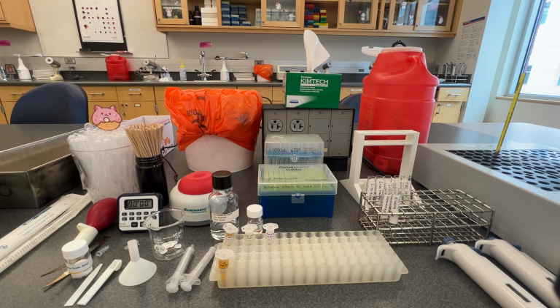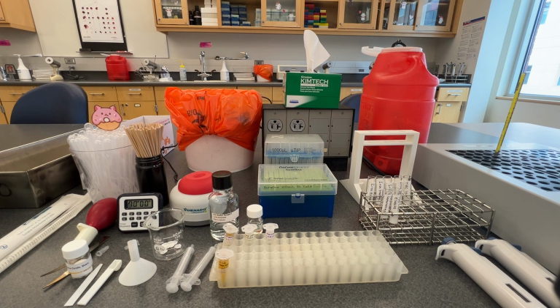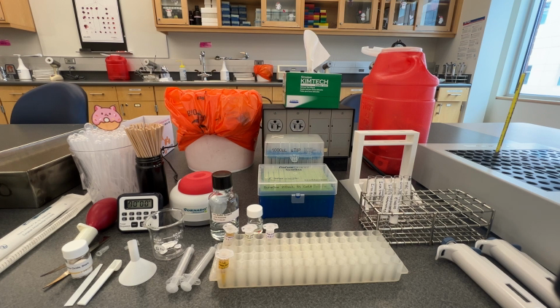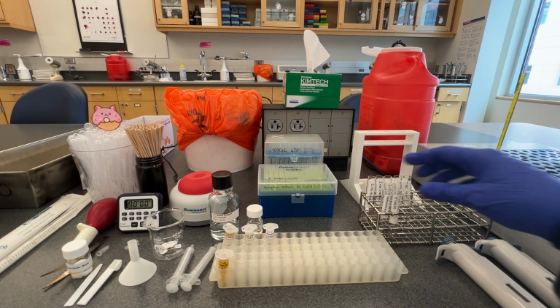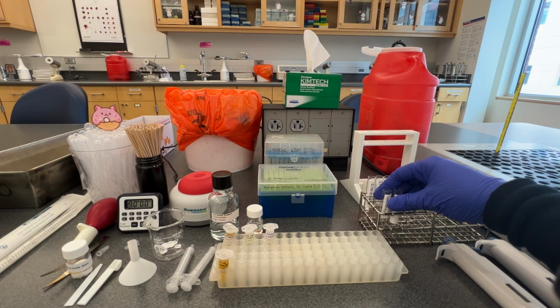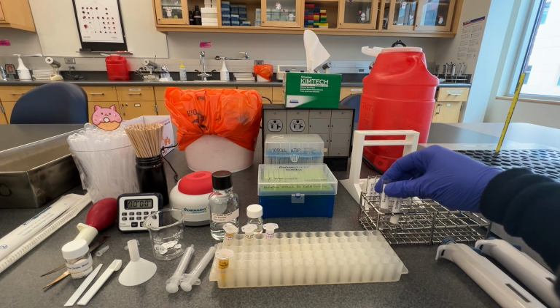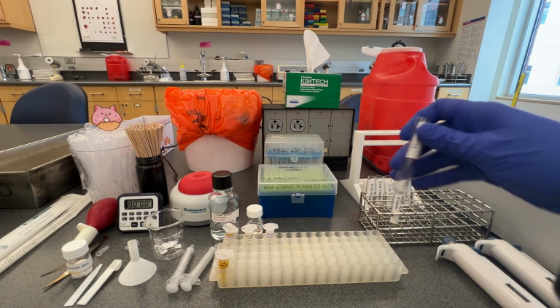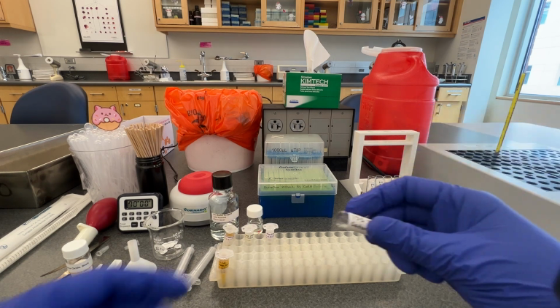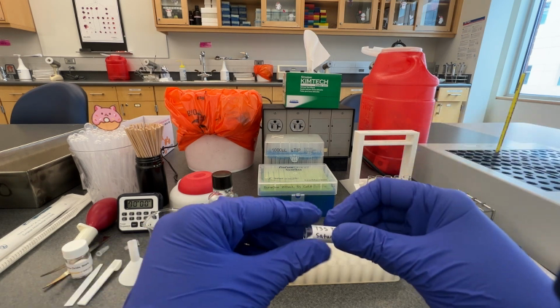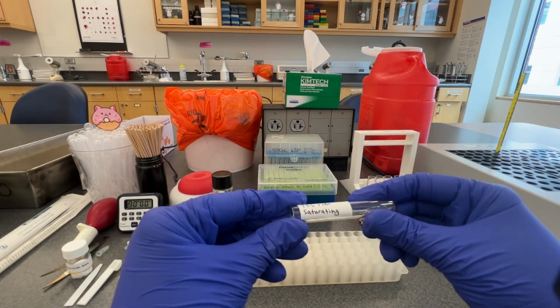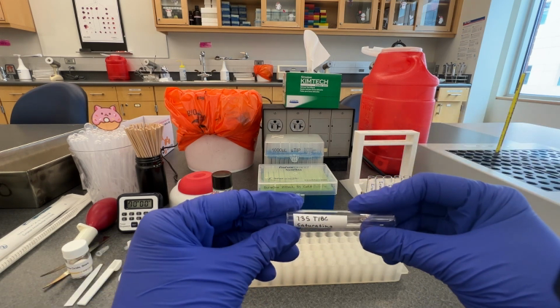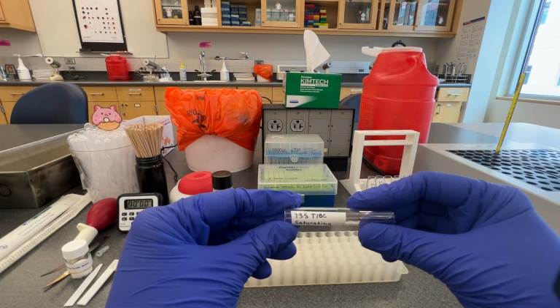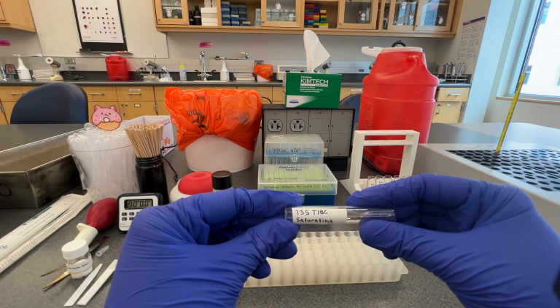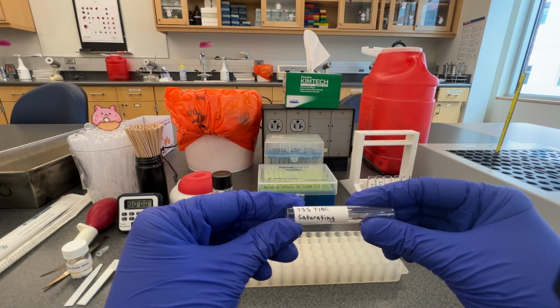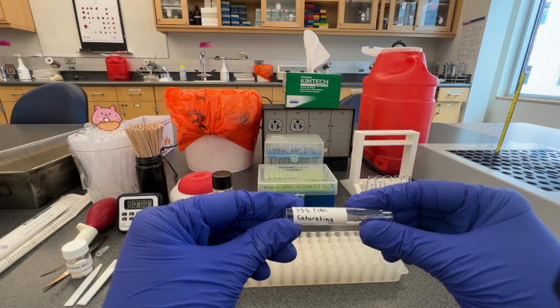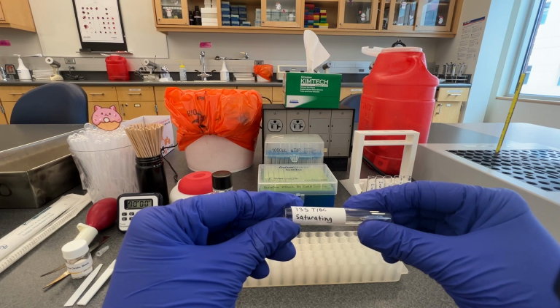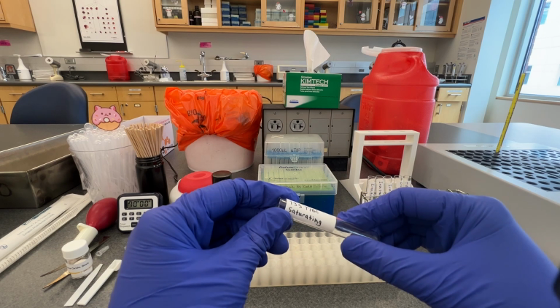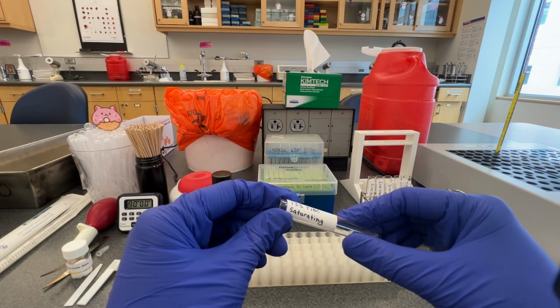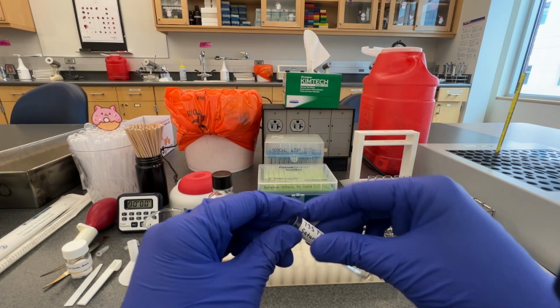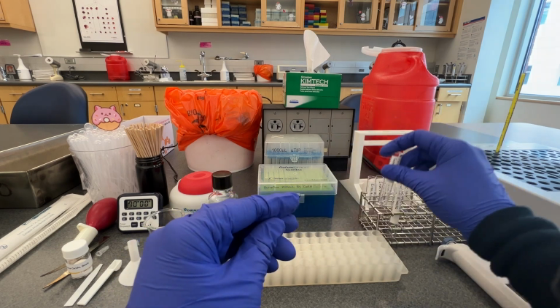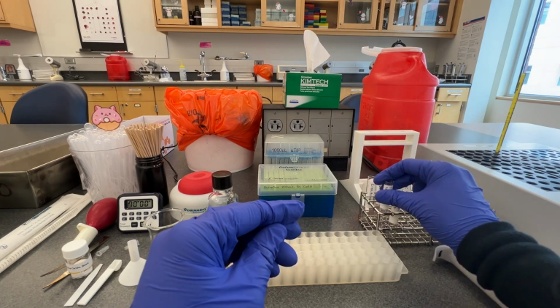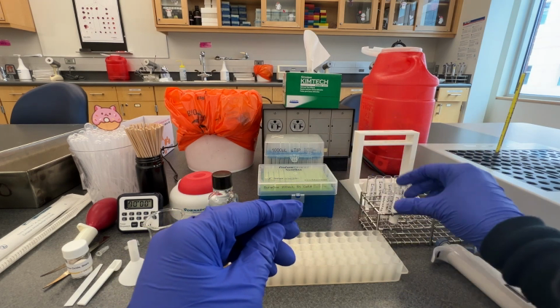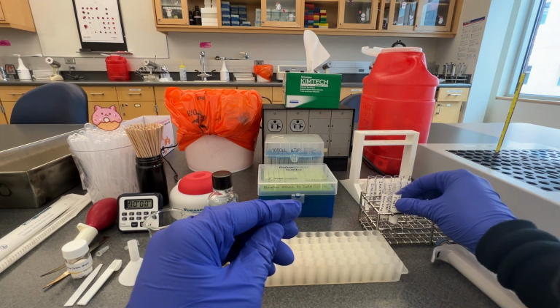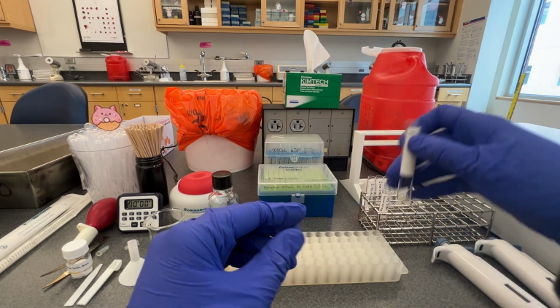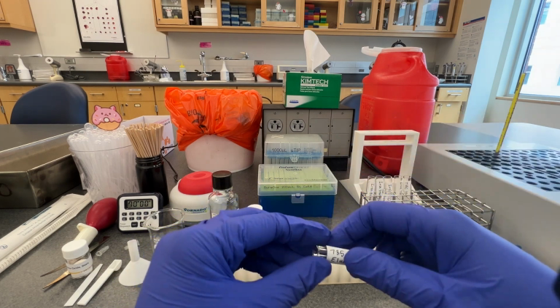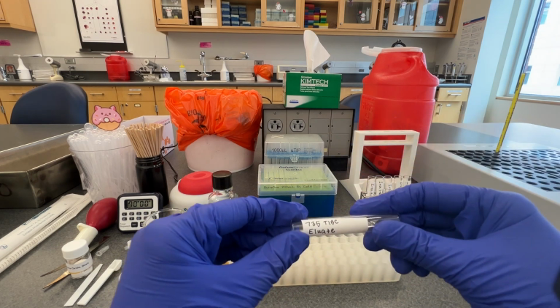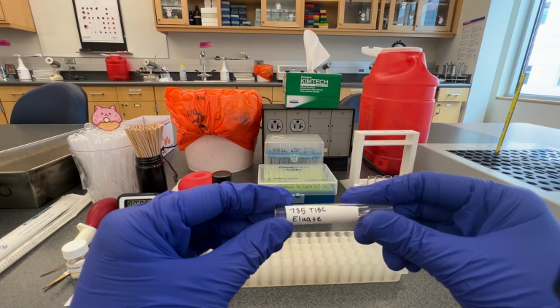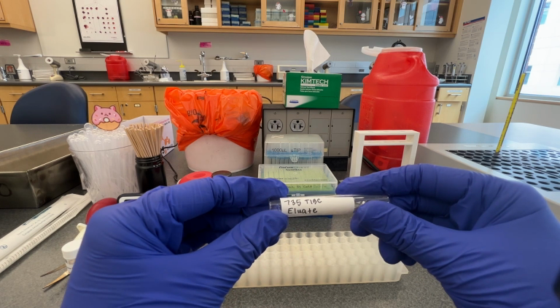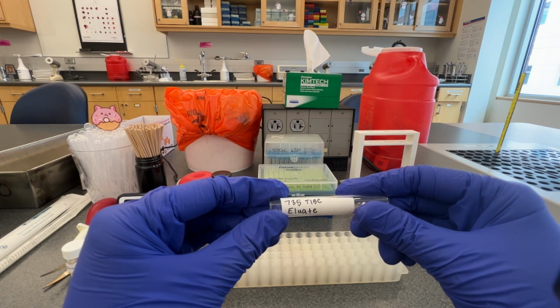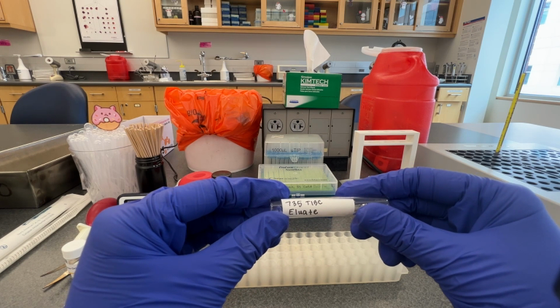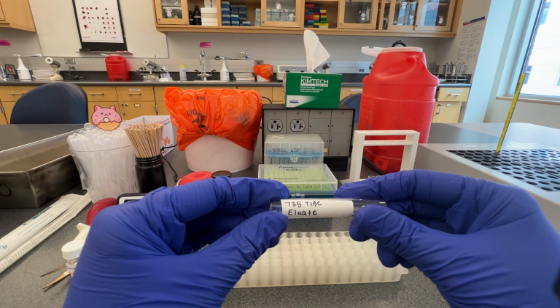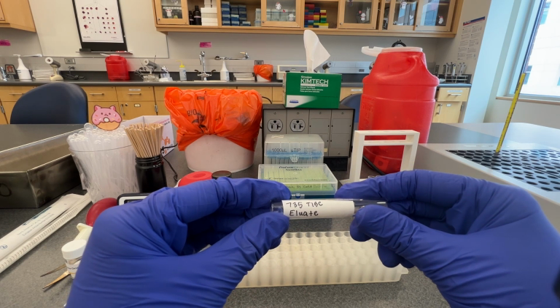The first step is to label the tubes for the TIBC assay for each patient sample. One tube will be labeled with the specimen ID and TIBC saturating, and a second tube will be labeled with the specimen ID and TIBC eluit.